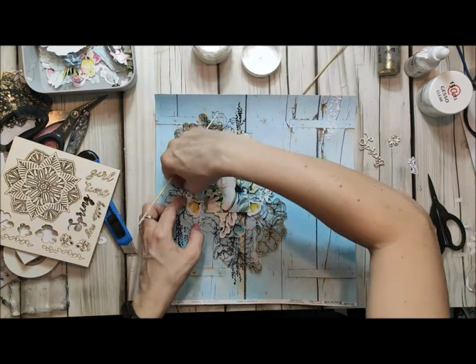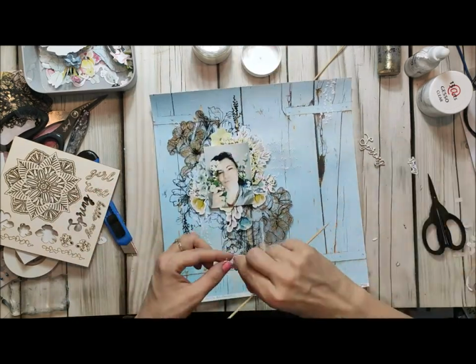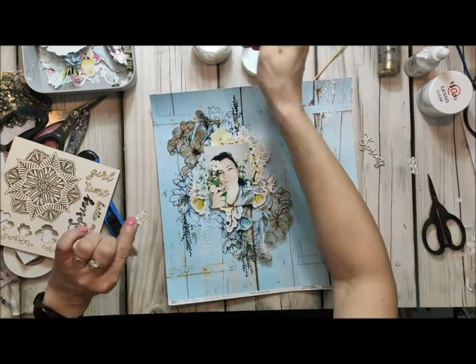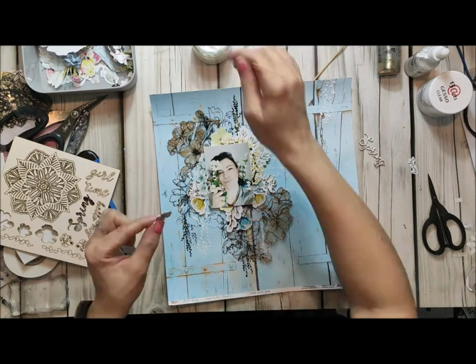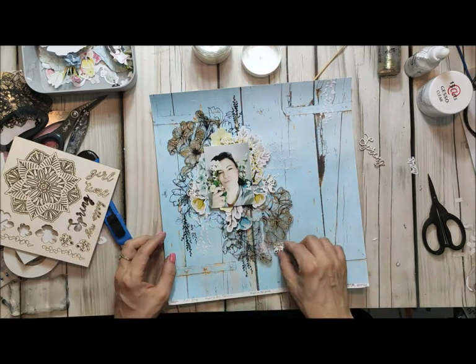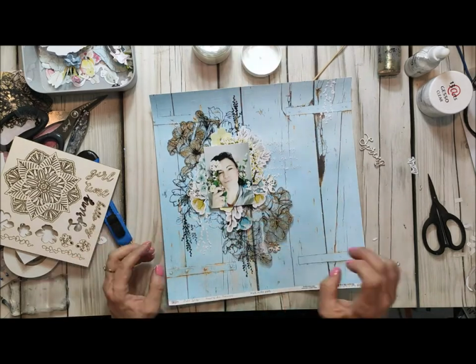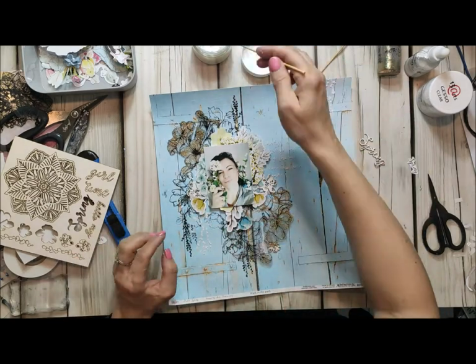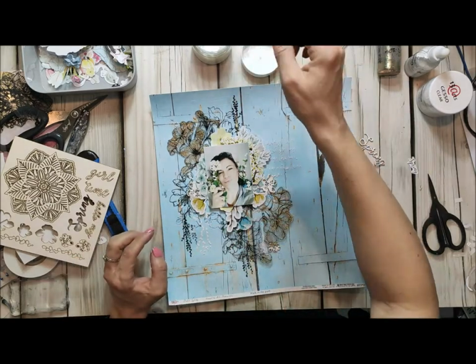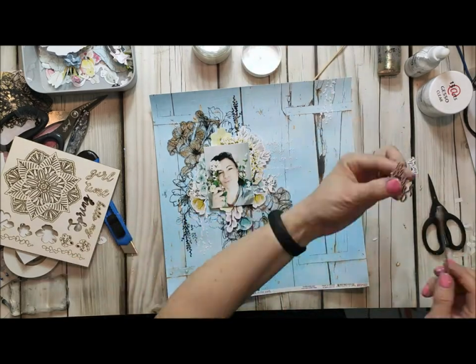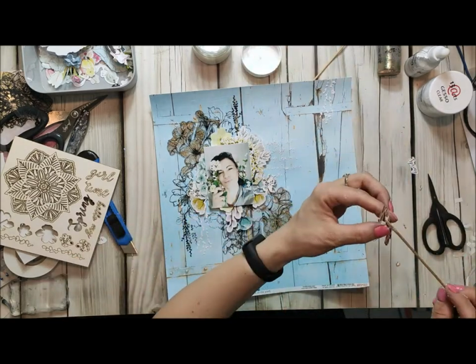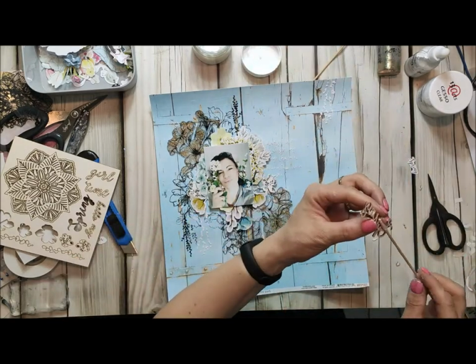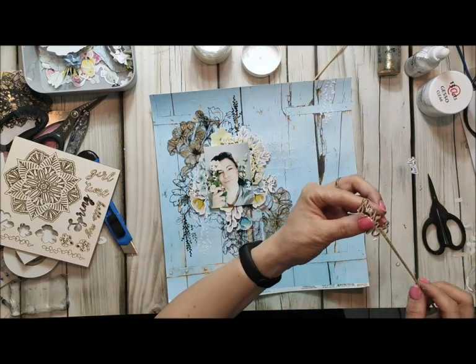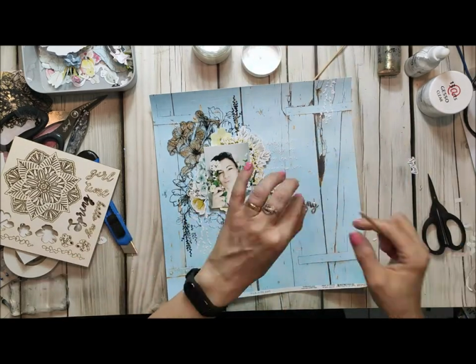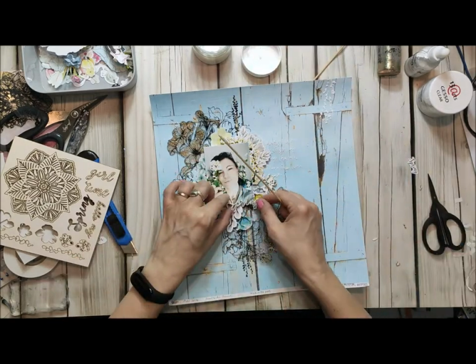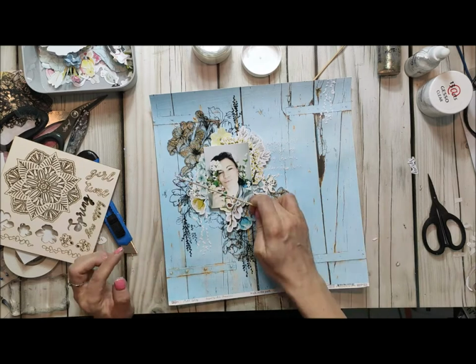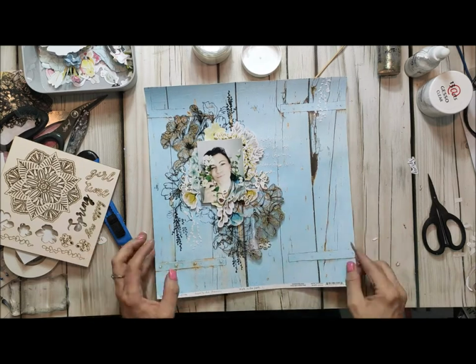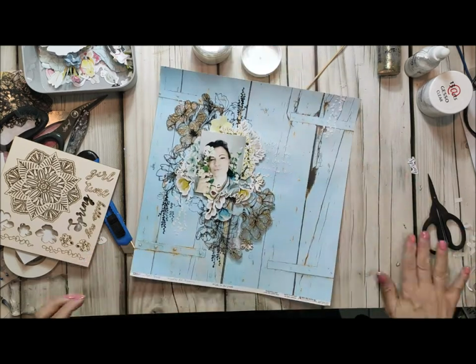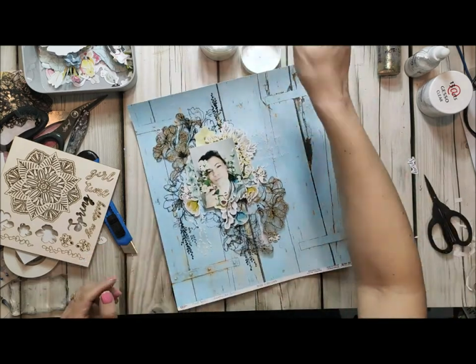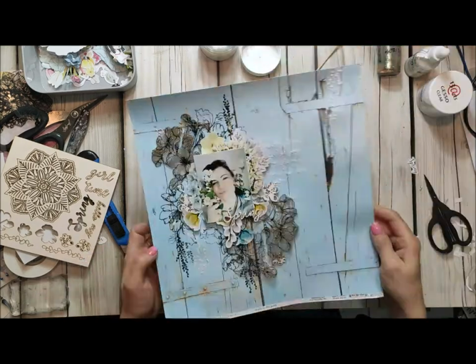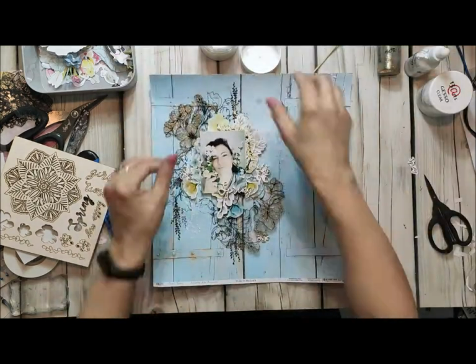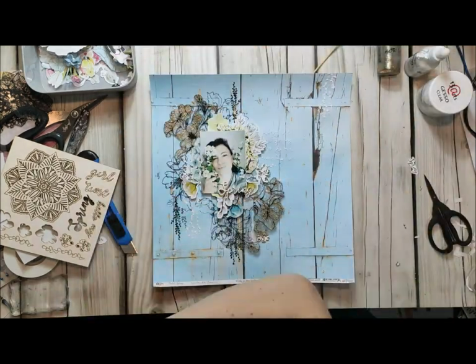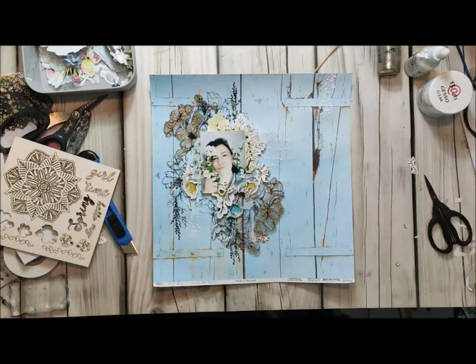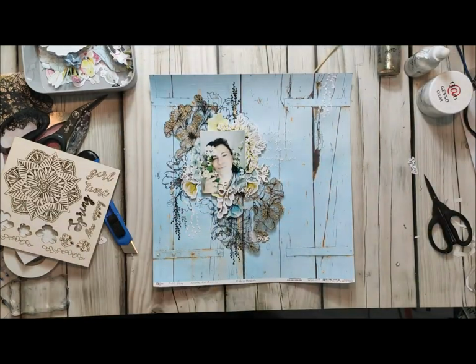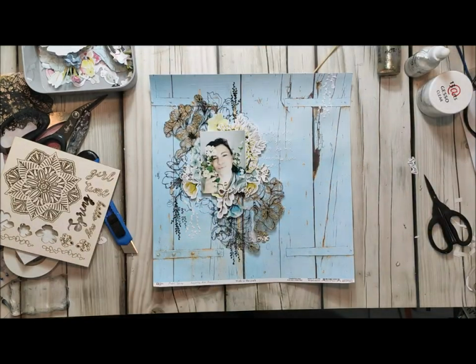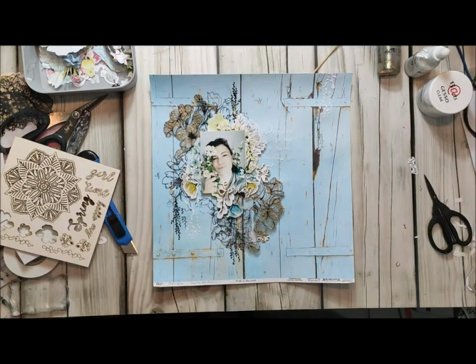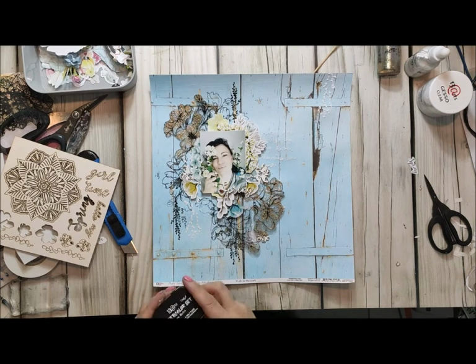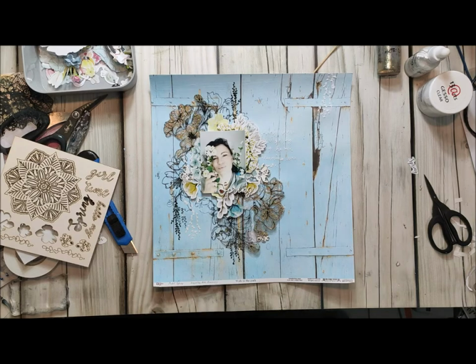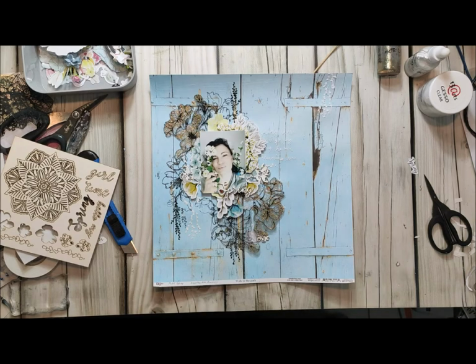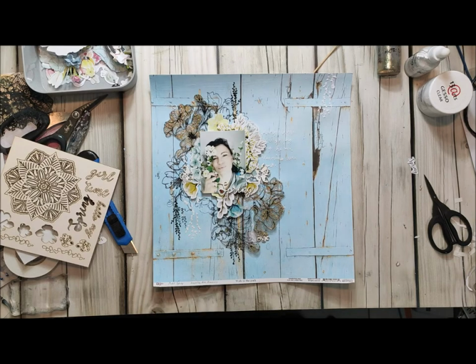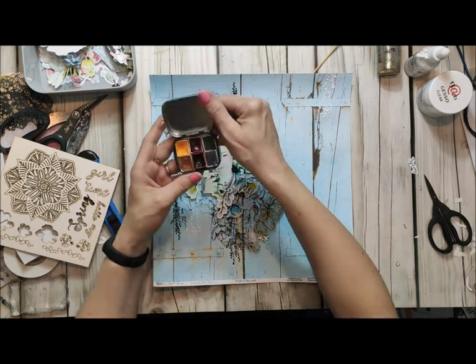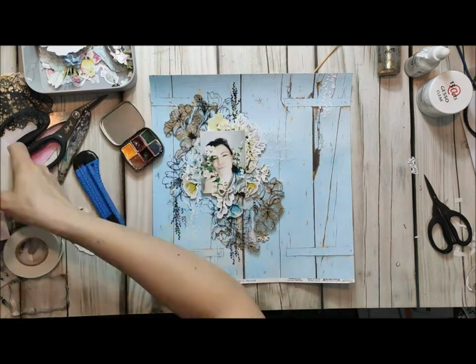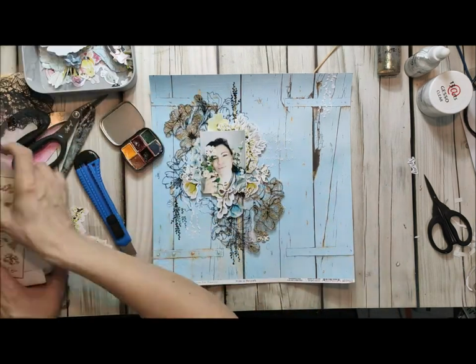I am now attaching everything to my page. I use 3D foam and gel medium for other elements. I just build layers and I try to keep everything around my photograph.